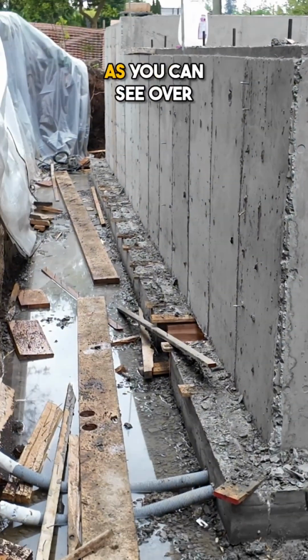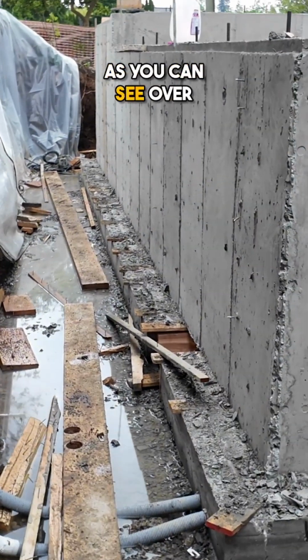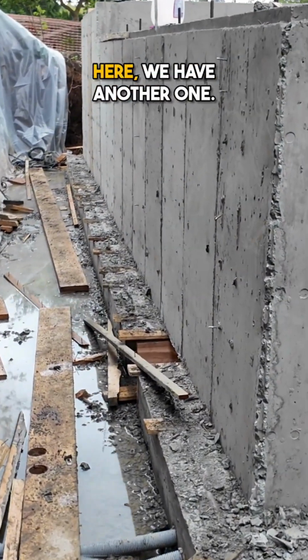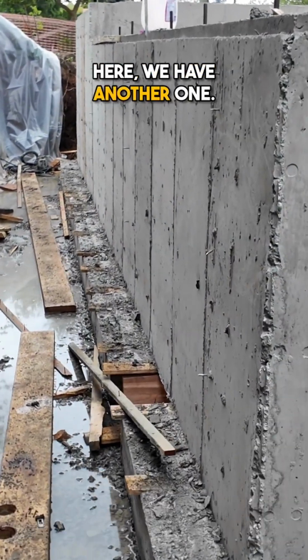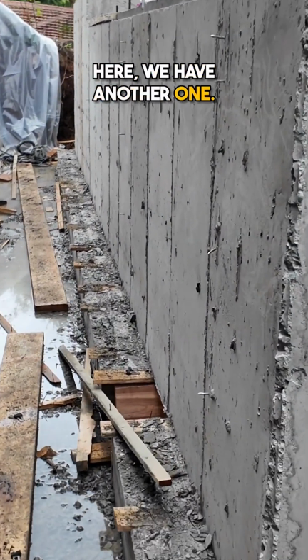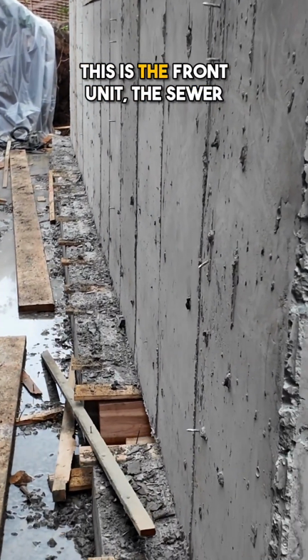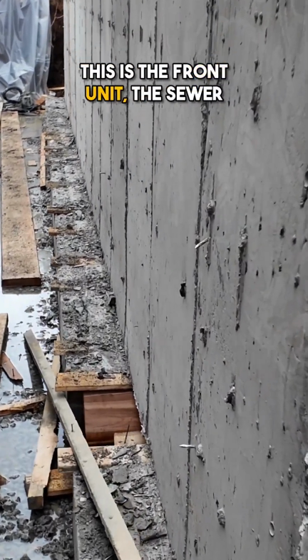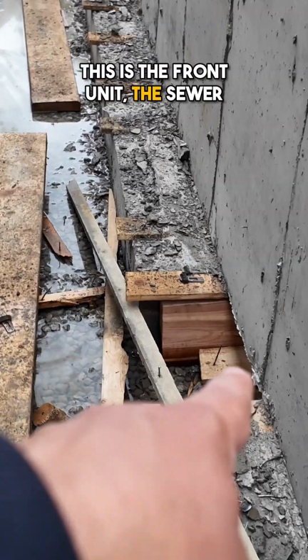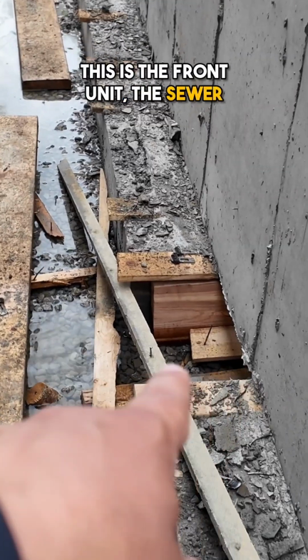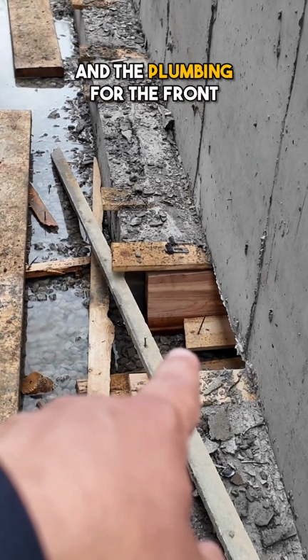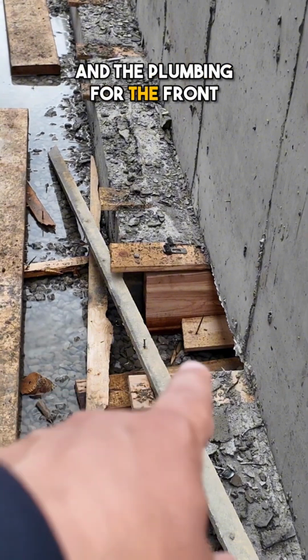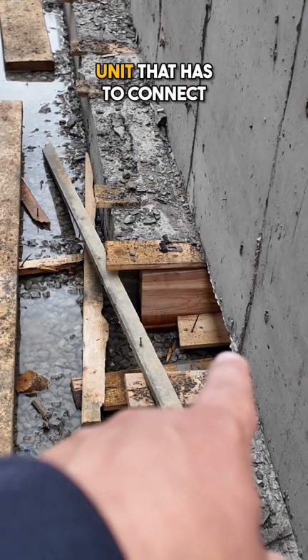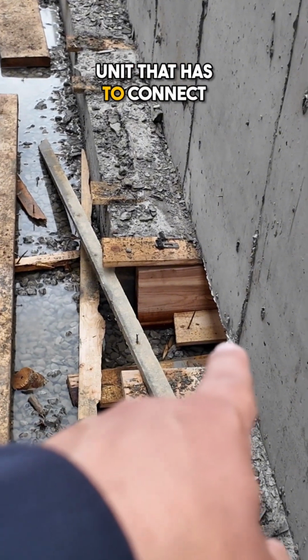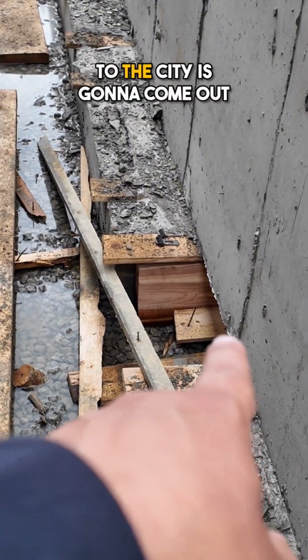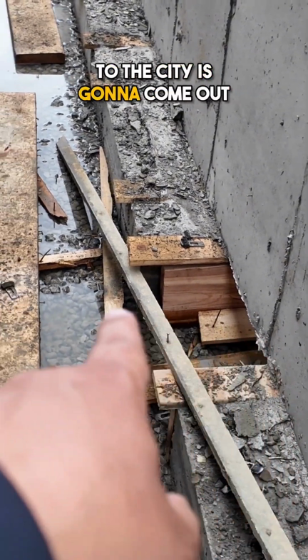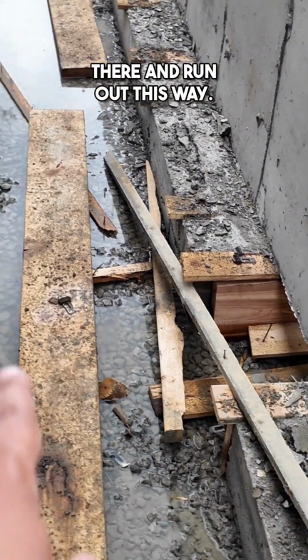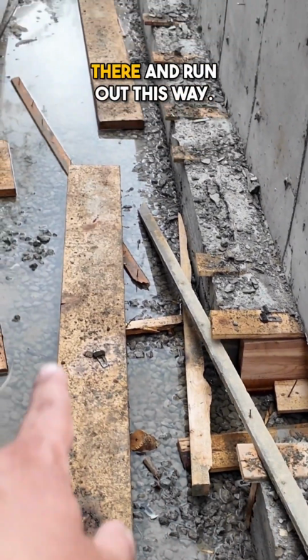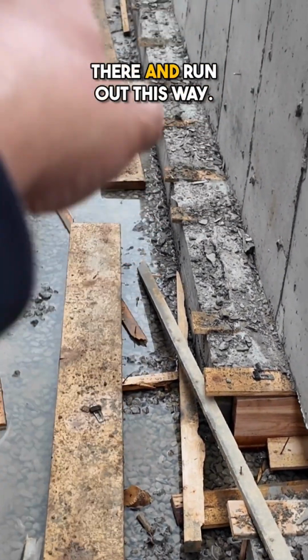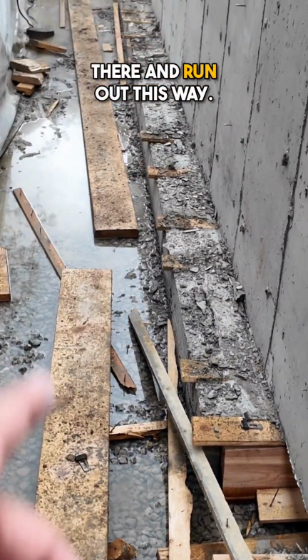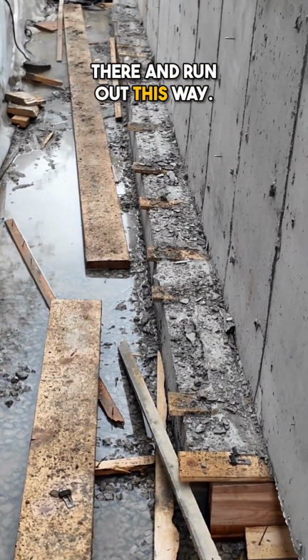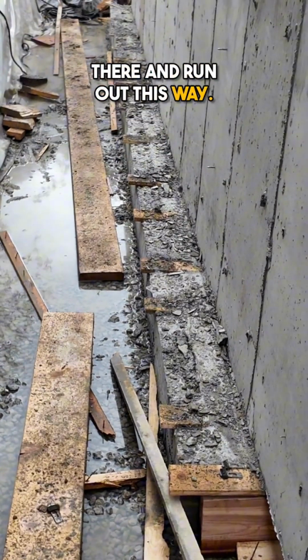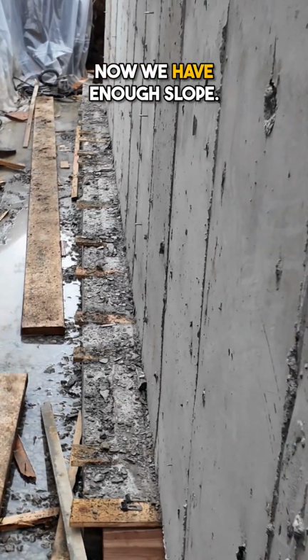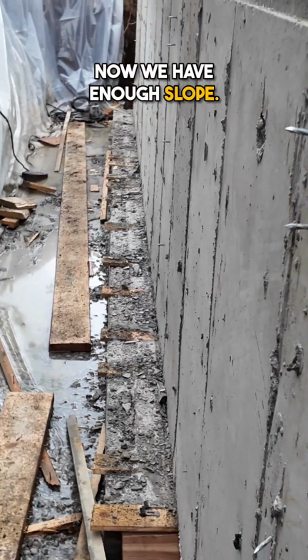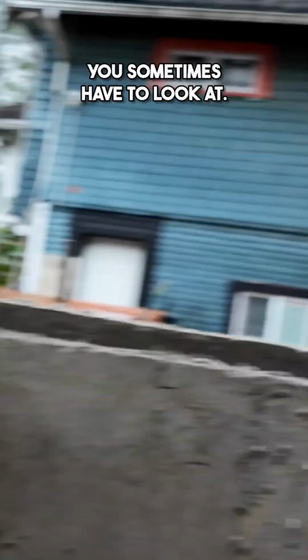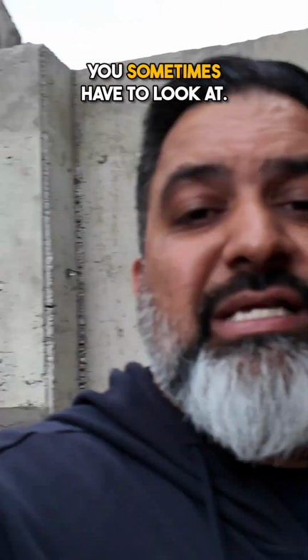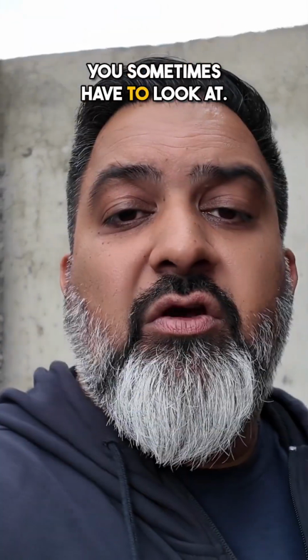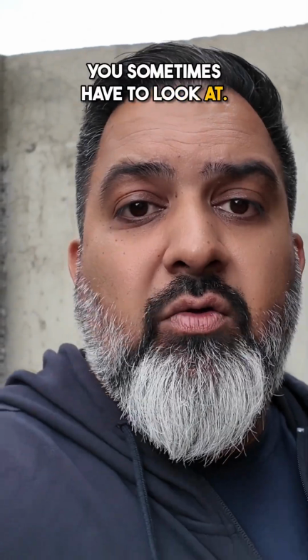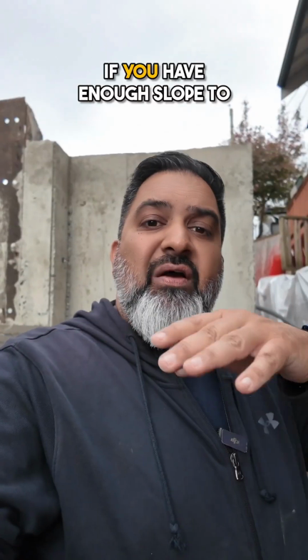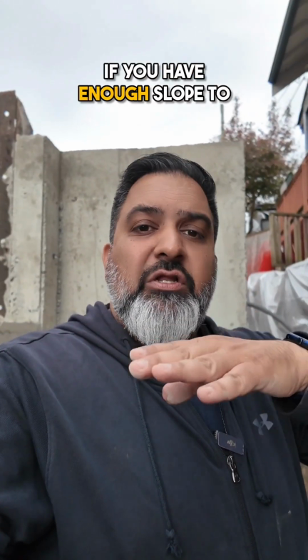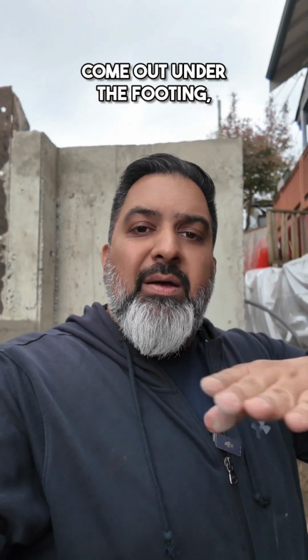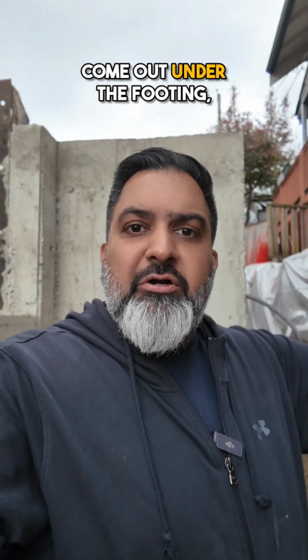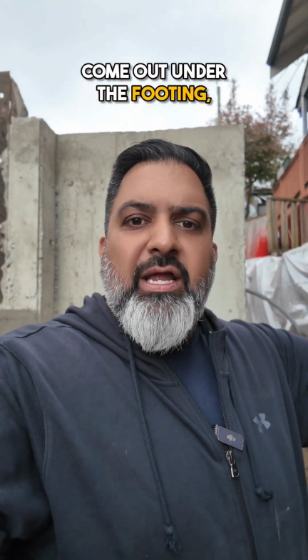As you can see over here, we have another one. This is the front unit — the sewer and plumbing for the front unit that has to connect to the city is going to come out there and run out this way. Now, we have enough slope. You sometimes have to look at whether you have enough slope to come out under the footing.